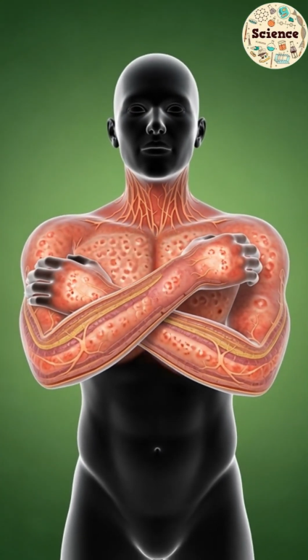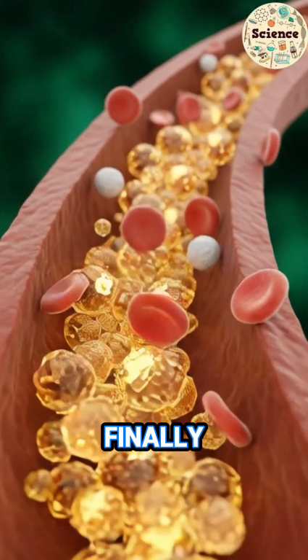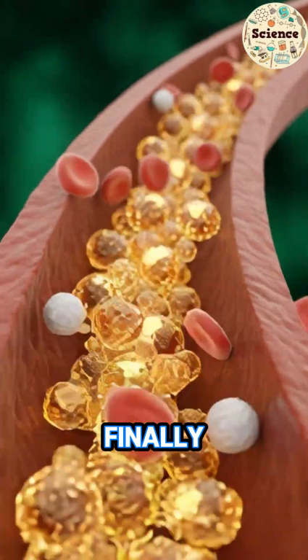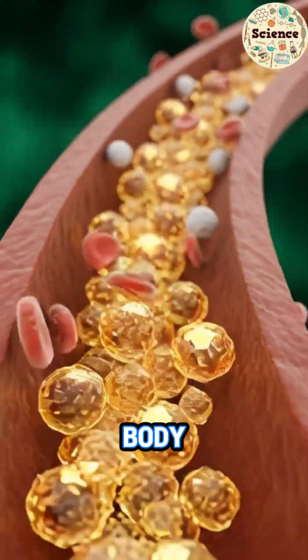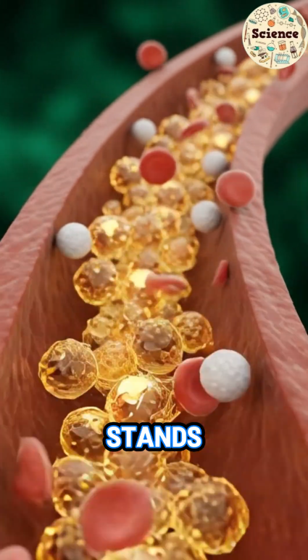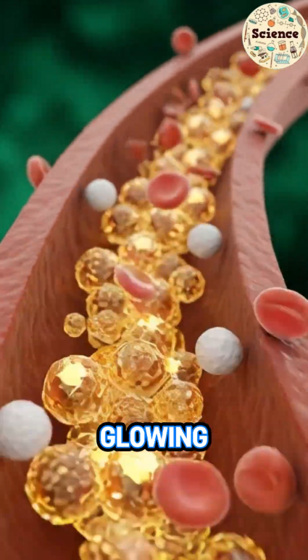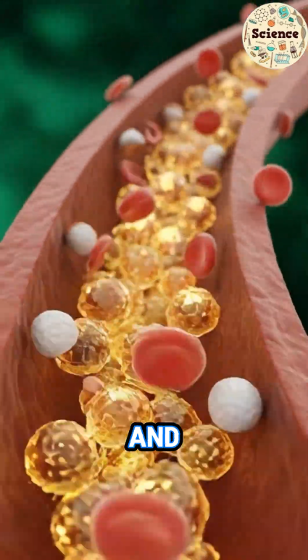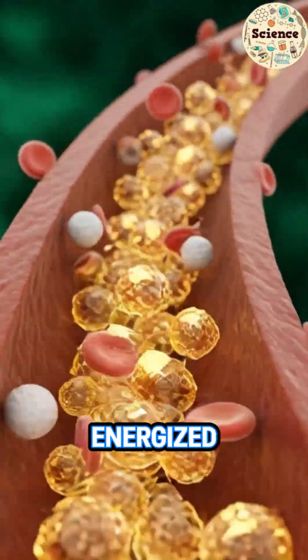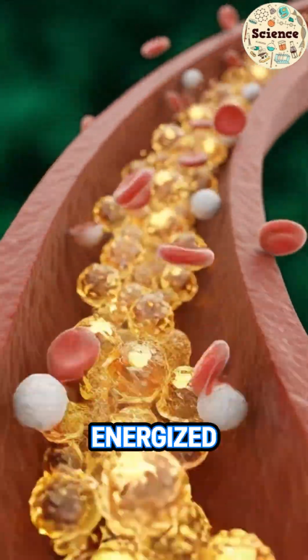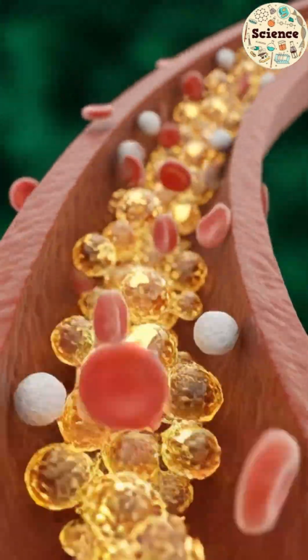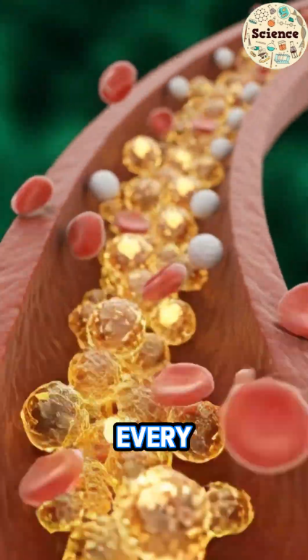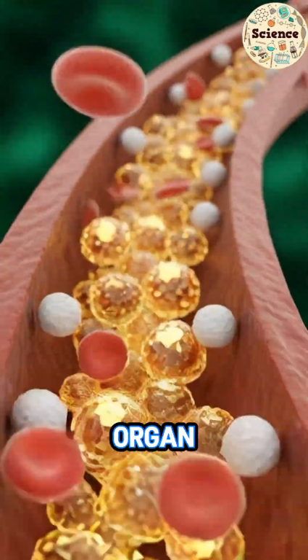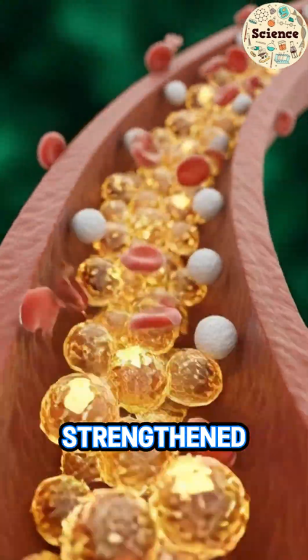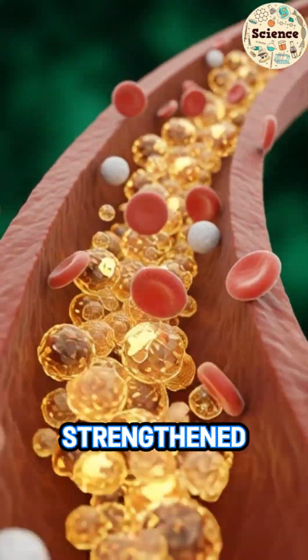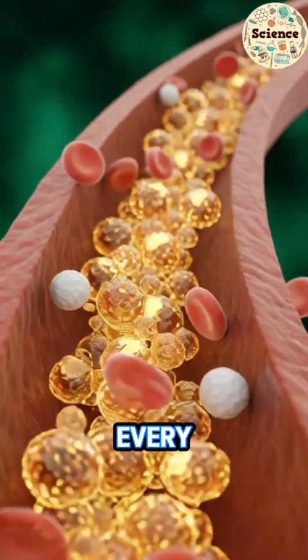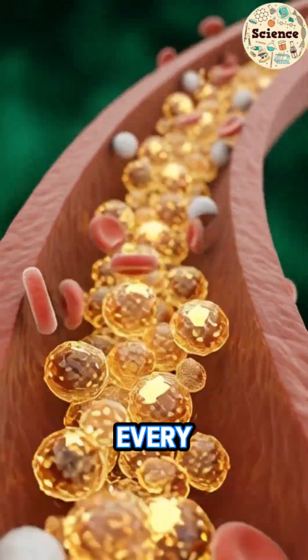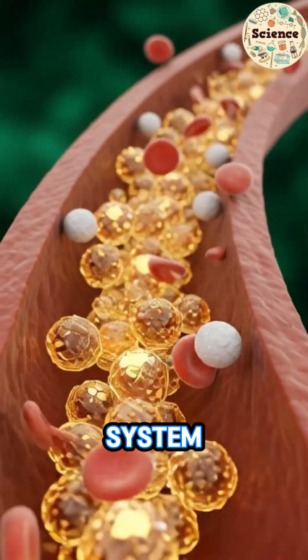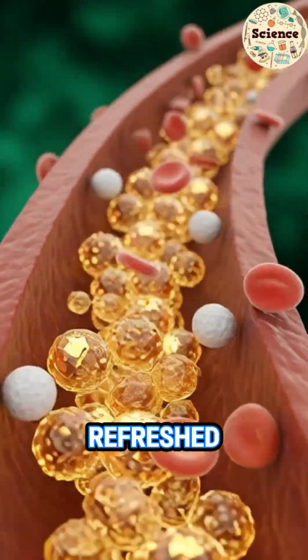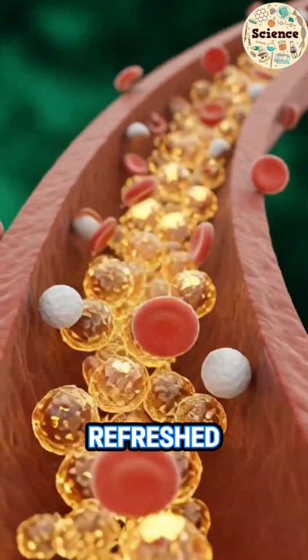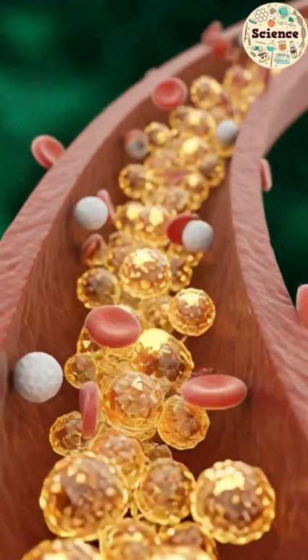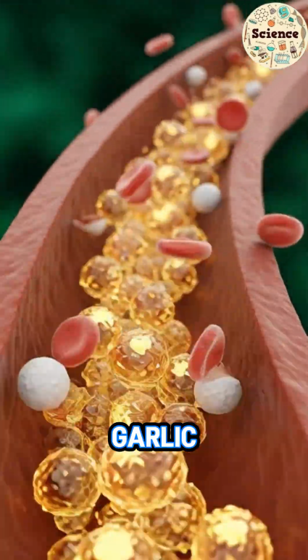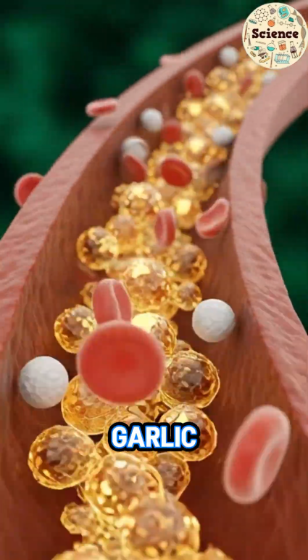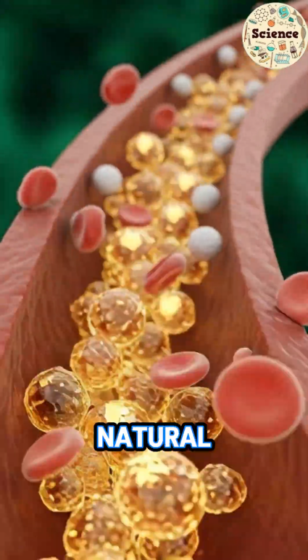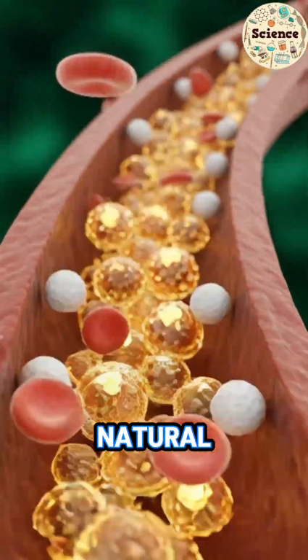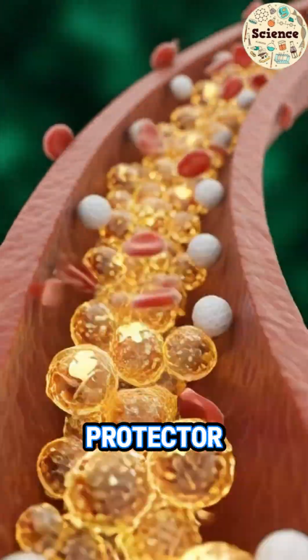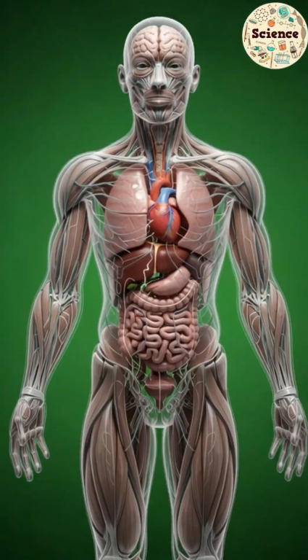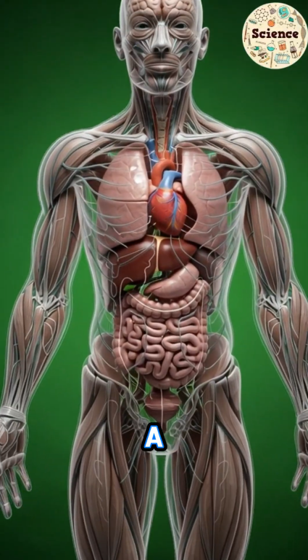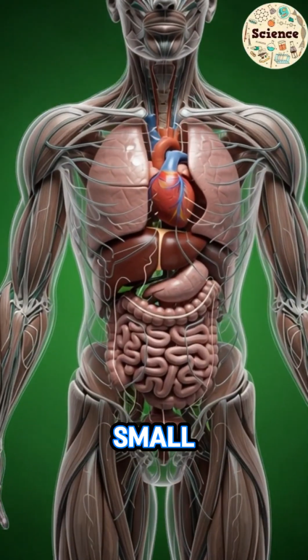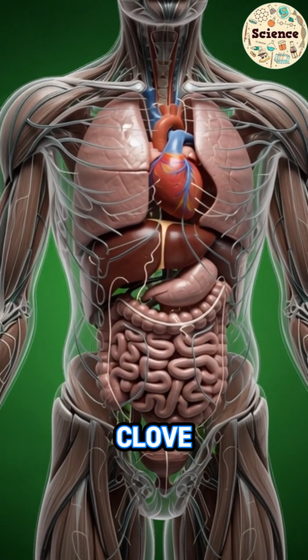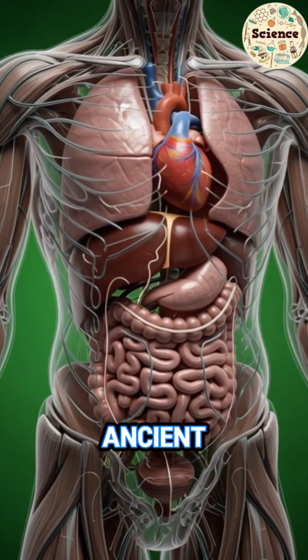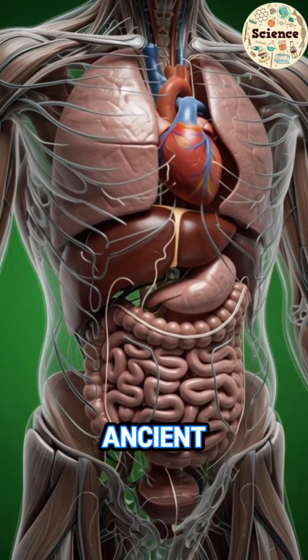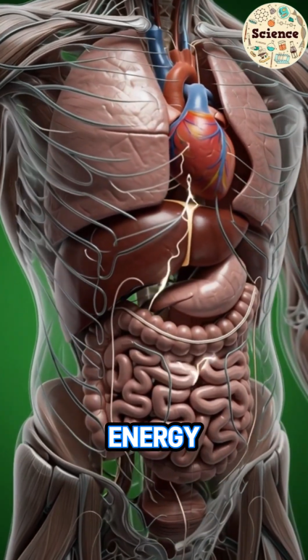Finally, the body stands glowing and energized. Every organ strengthened. Every system refreshed. Garlic — a natural protector. A small clove with ancient healing energy, still transforming the body today.